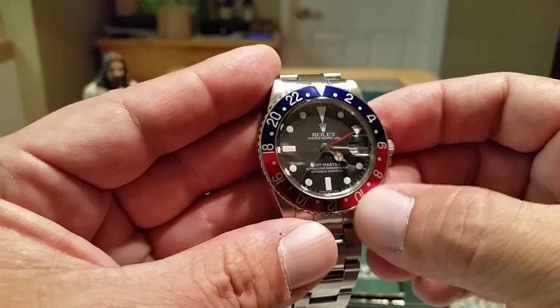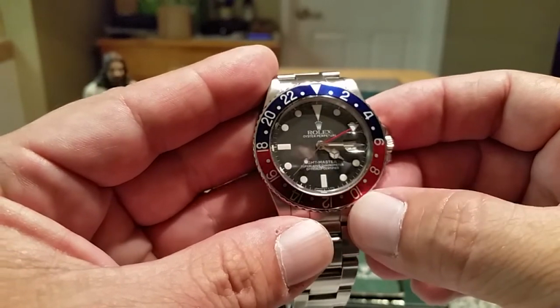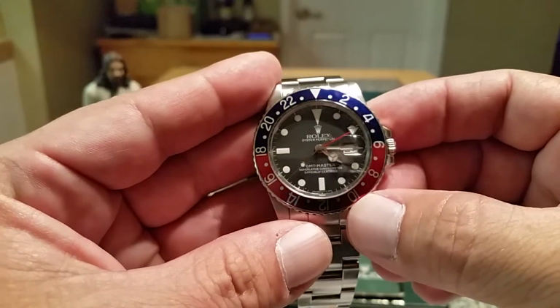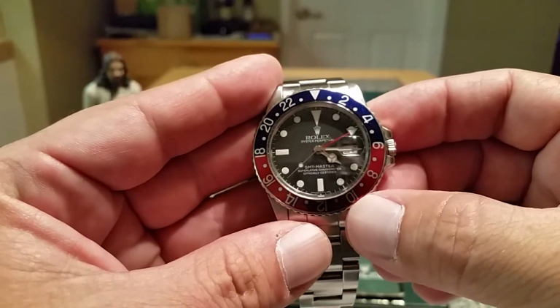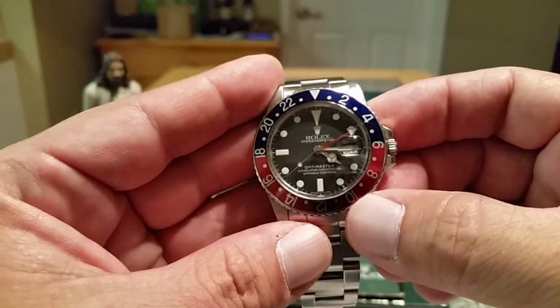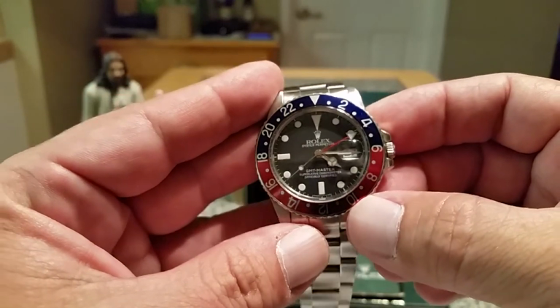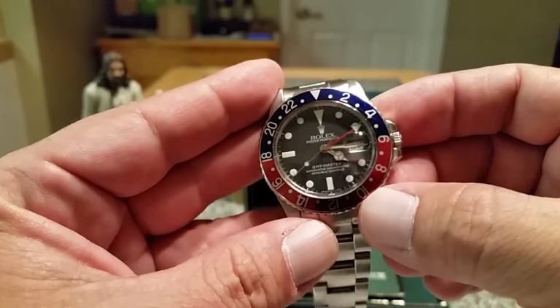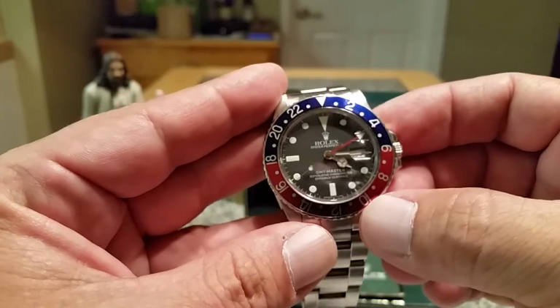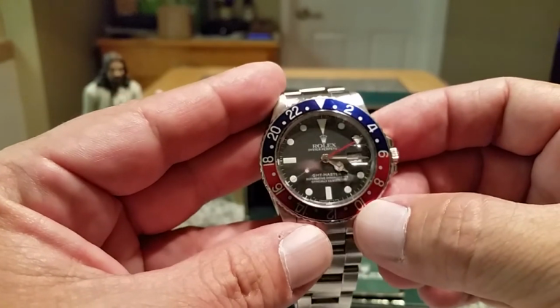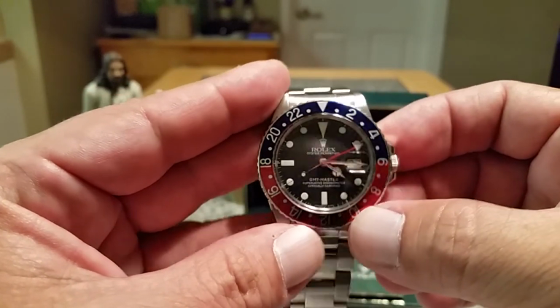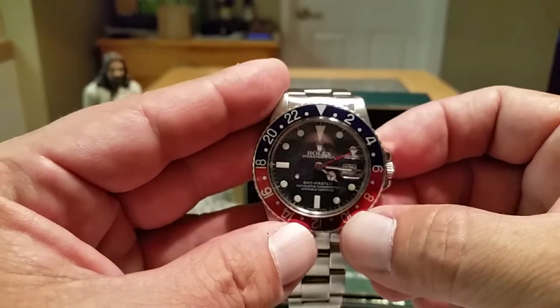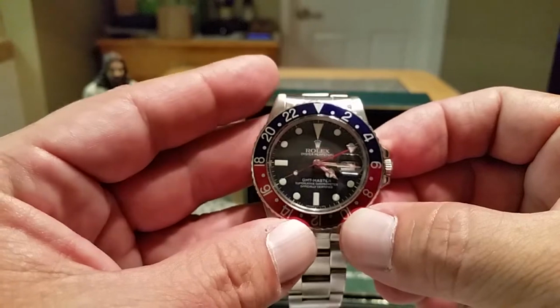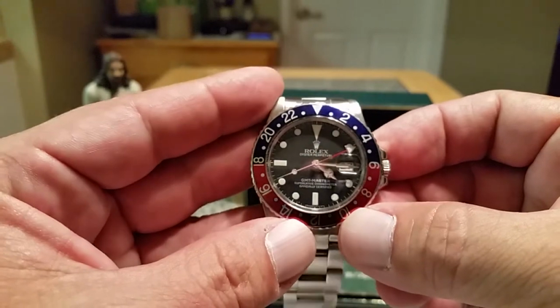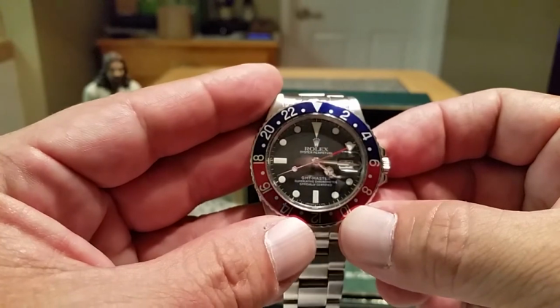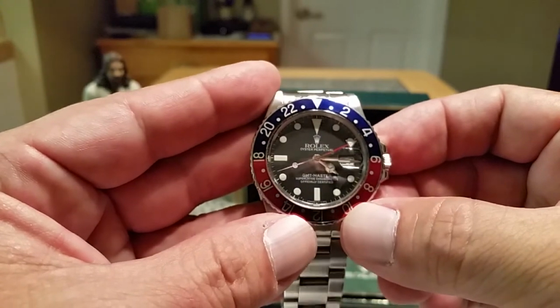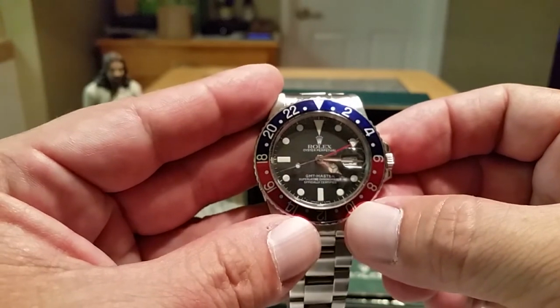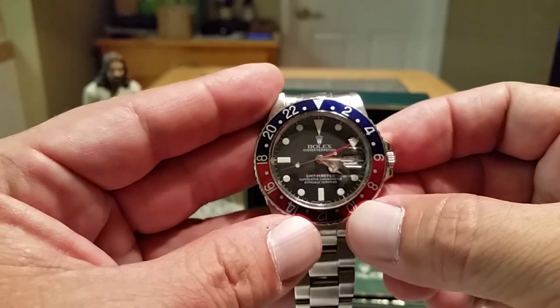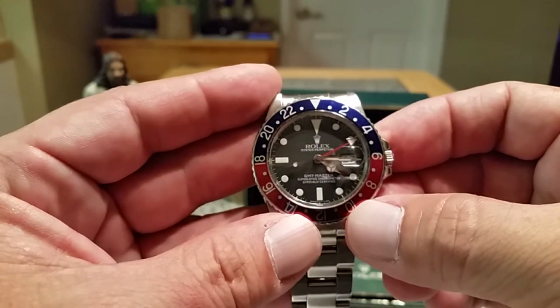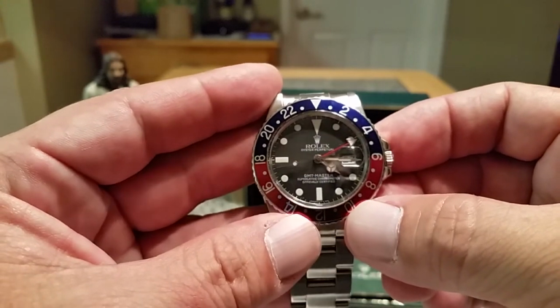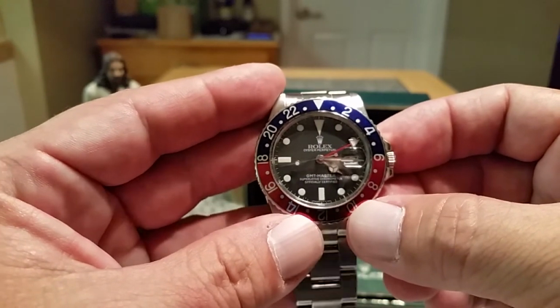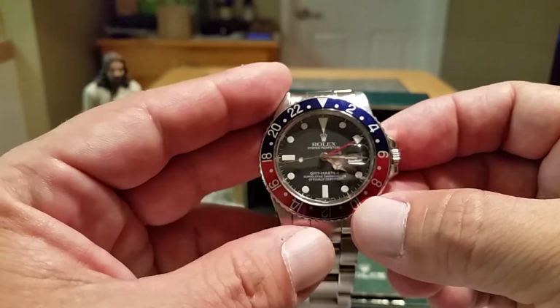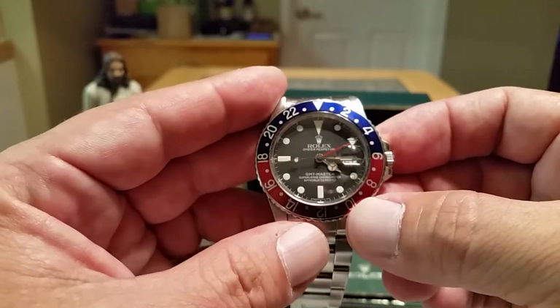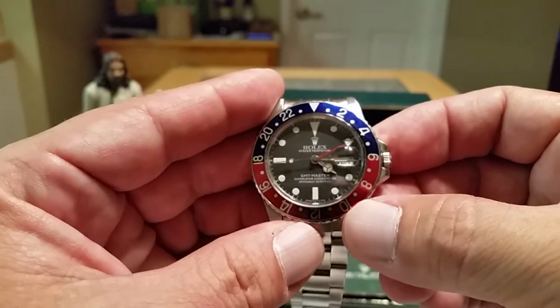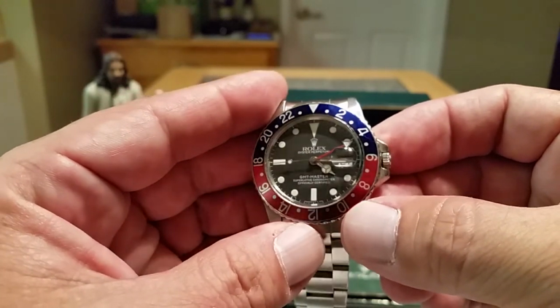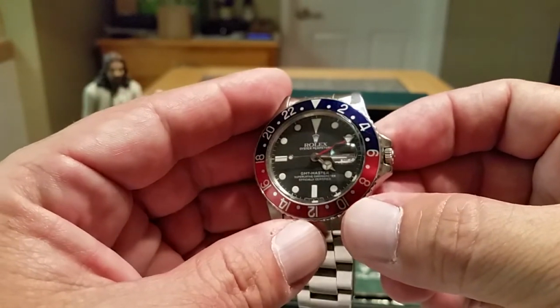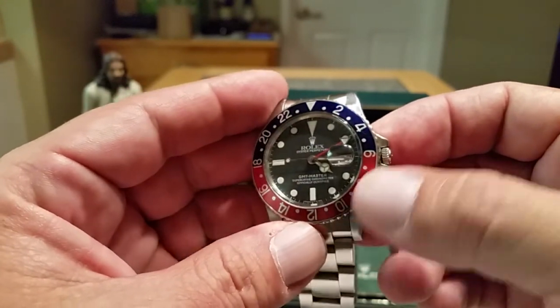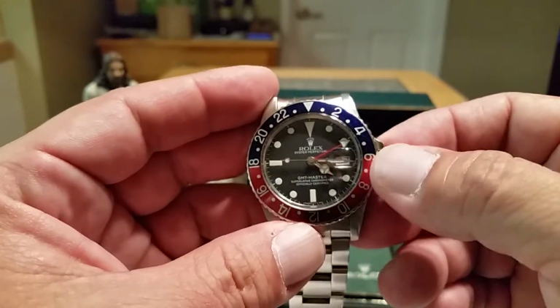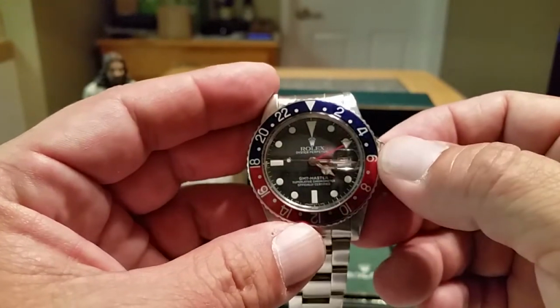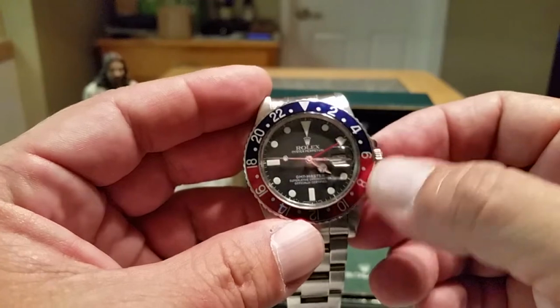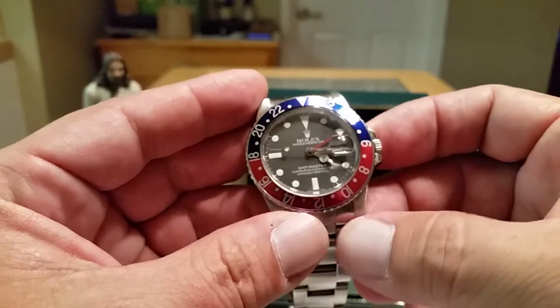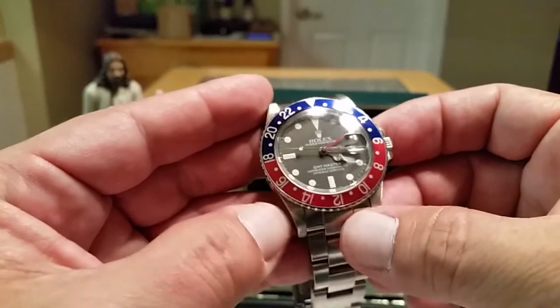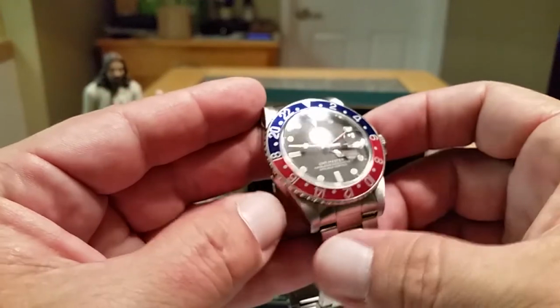This watch has a 3075 movement in it. It is a hacking movement, and like I said, it has a quick-set date. This is a 28,800 vibrations per hour movement.